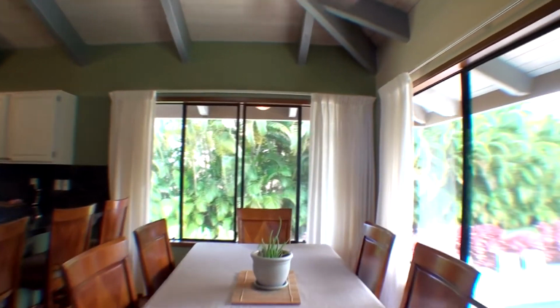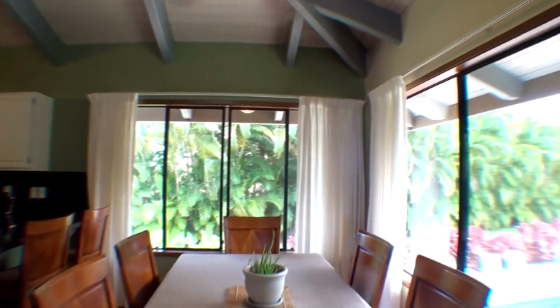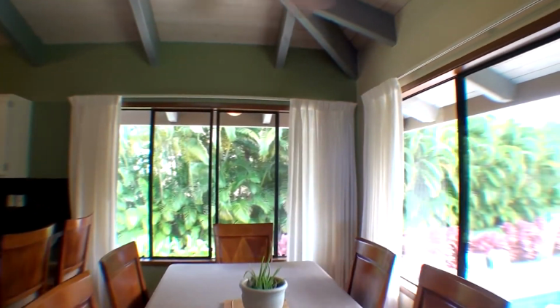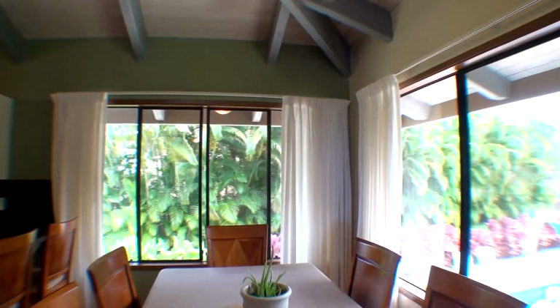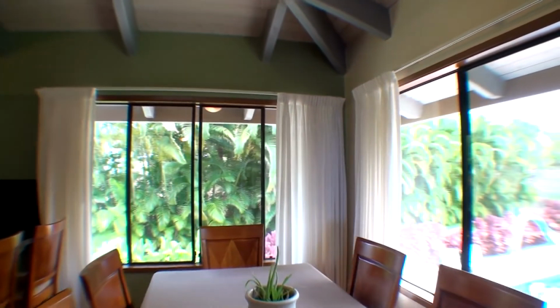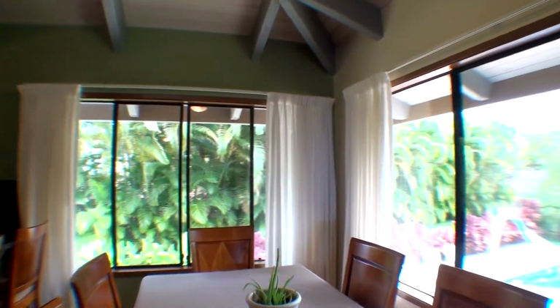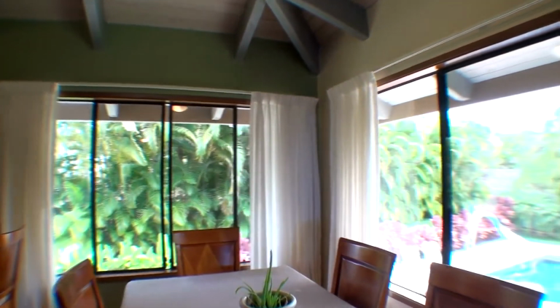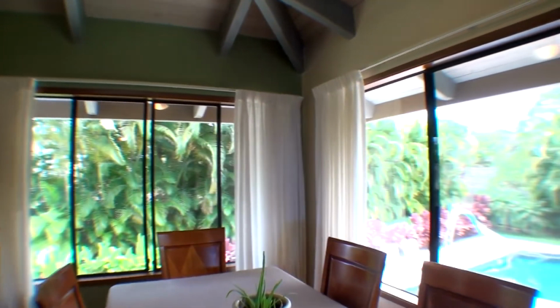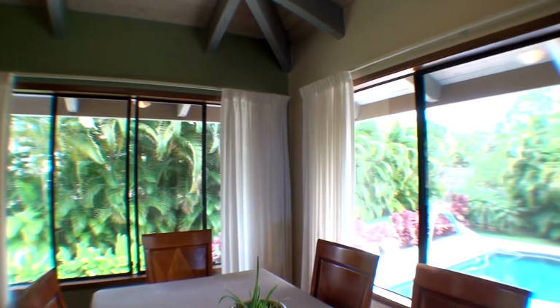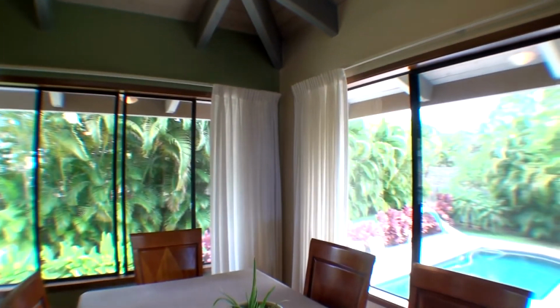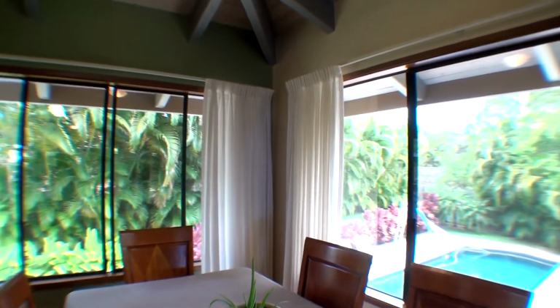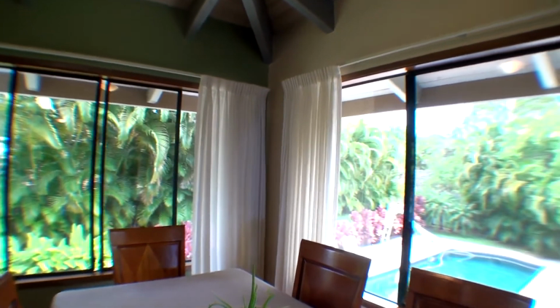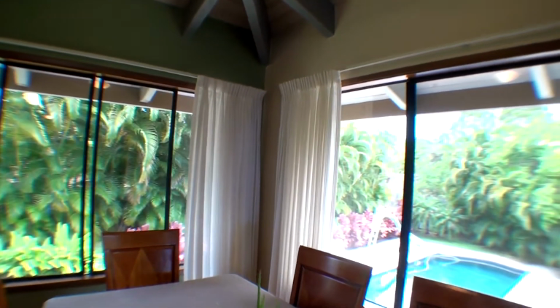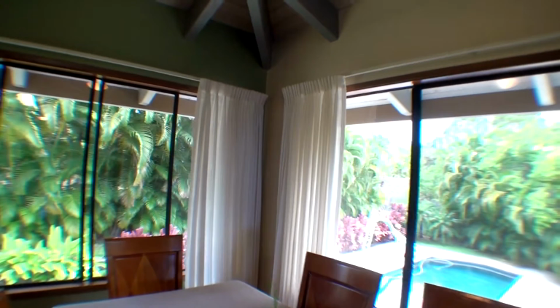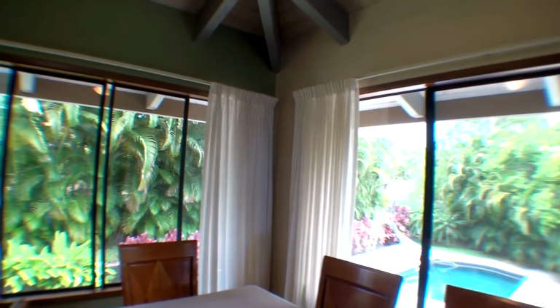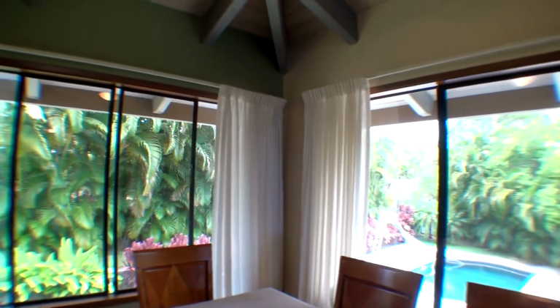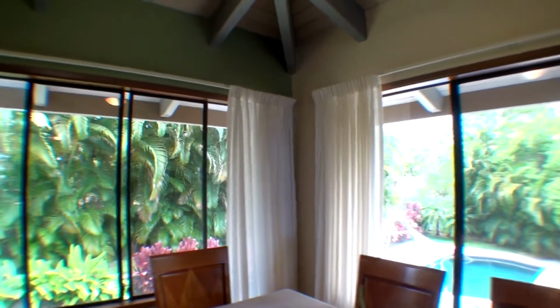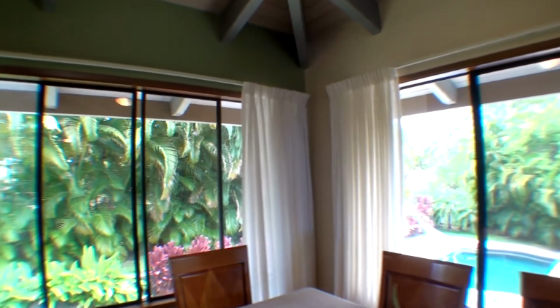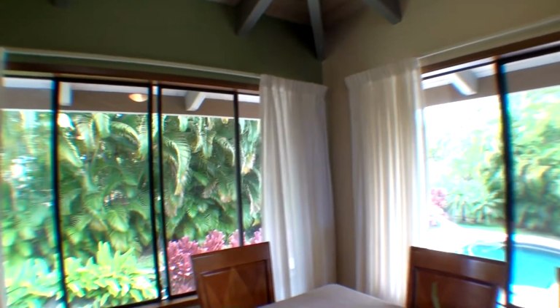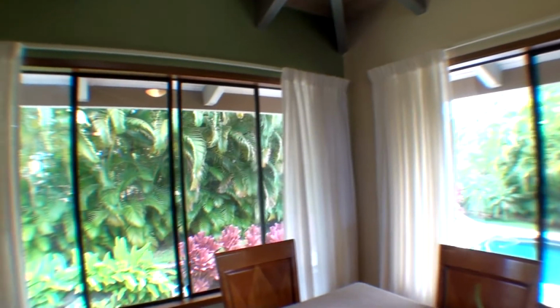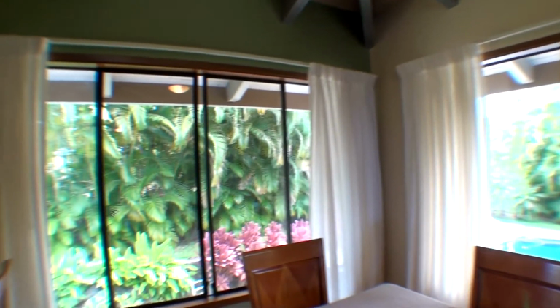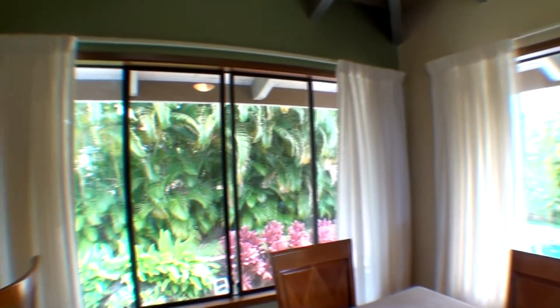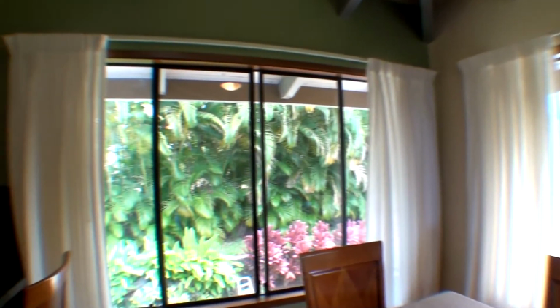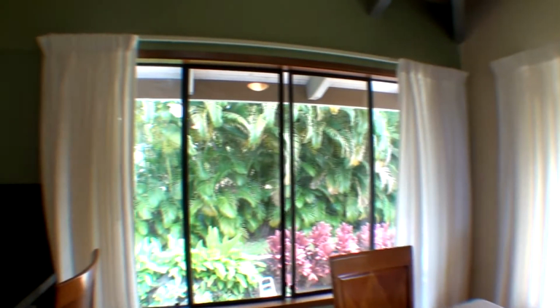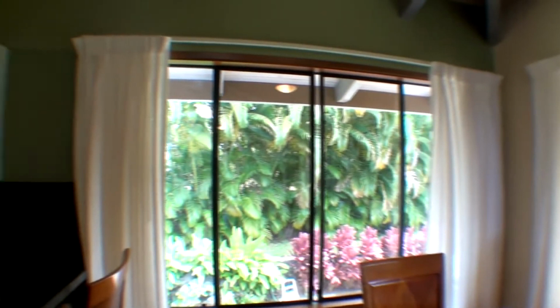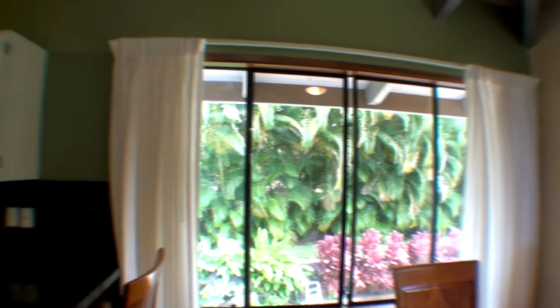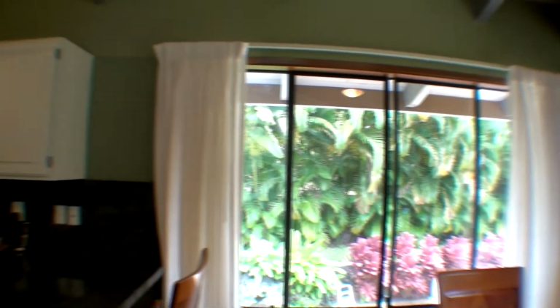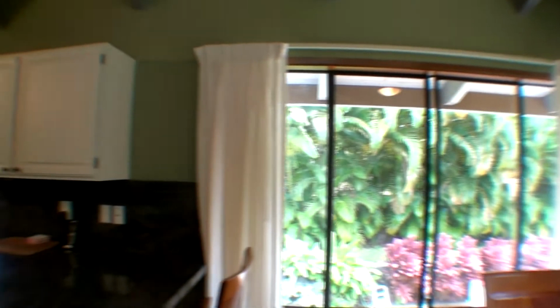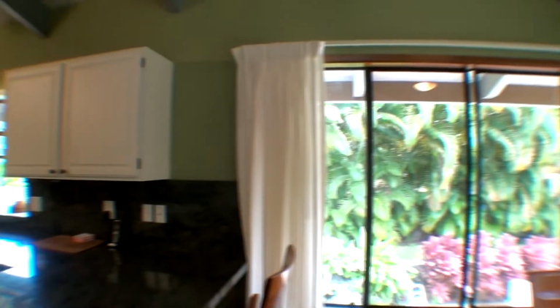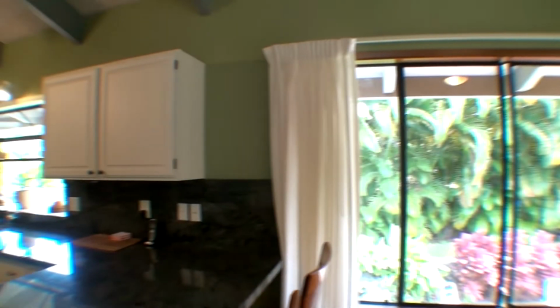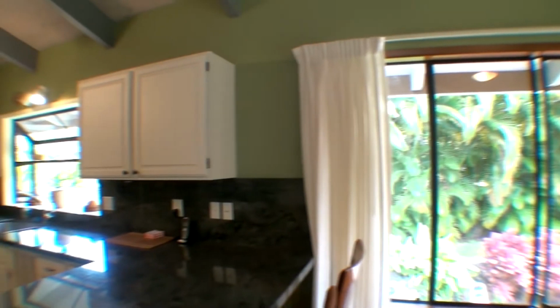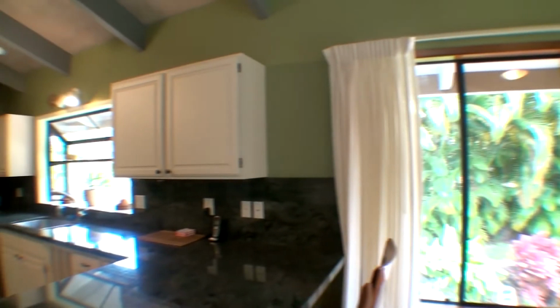Another view of the private backyard here. No one is looking into your backyard — it's really a nice feeling back there.